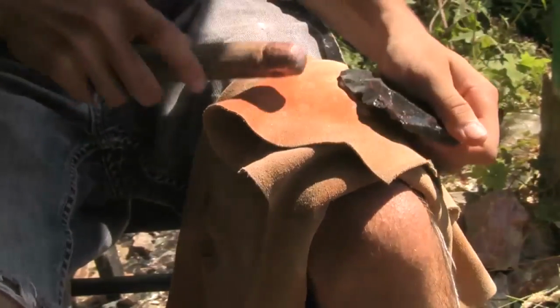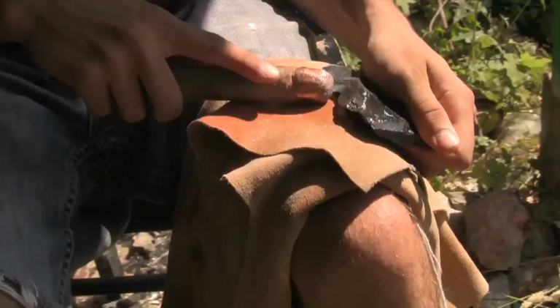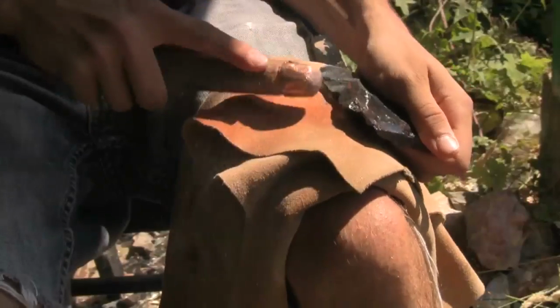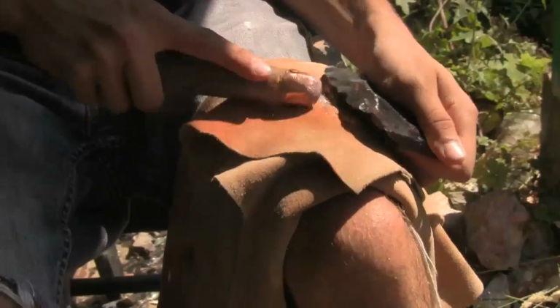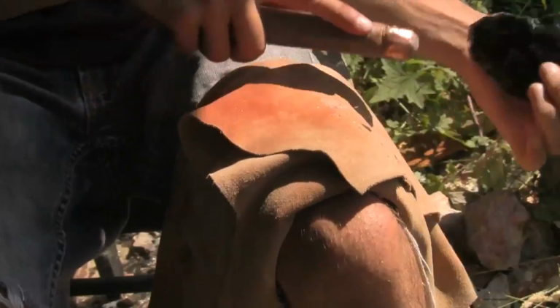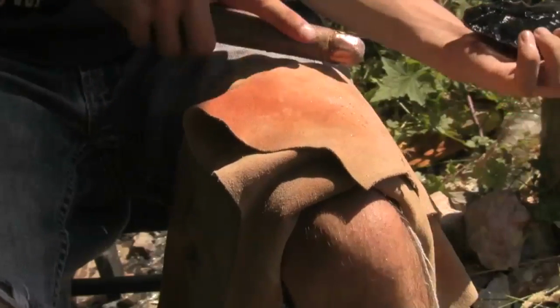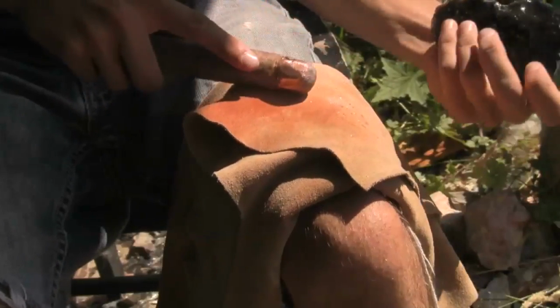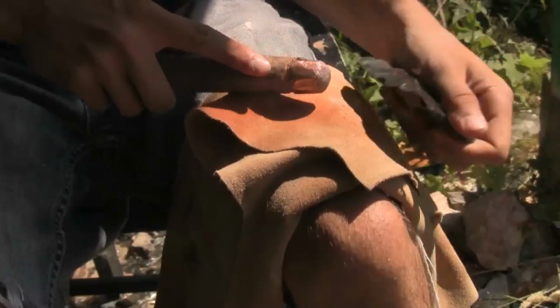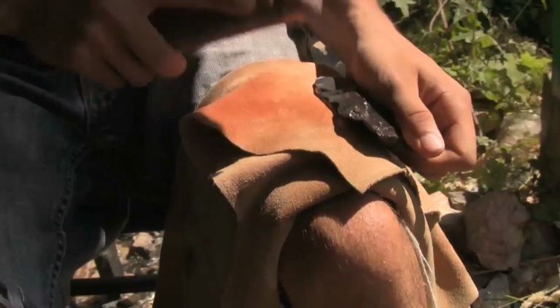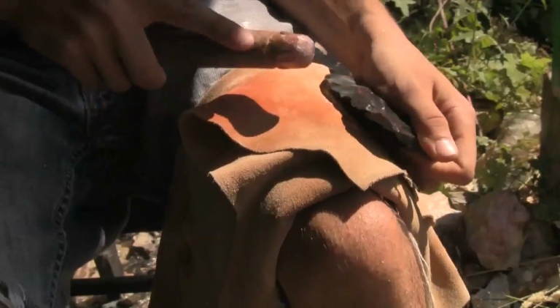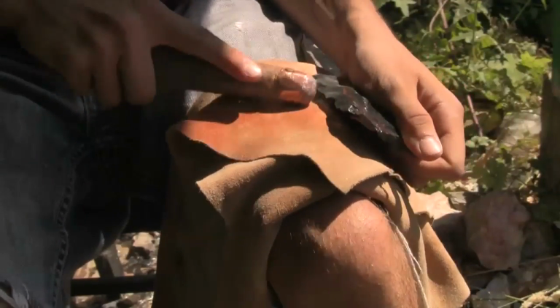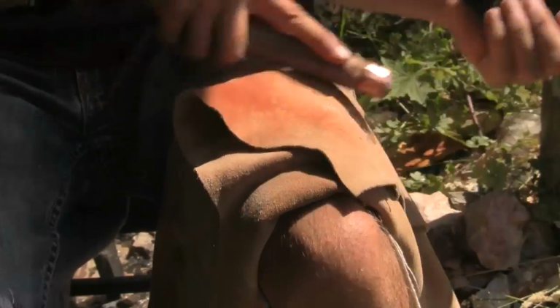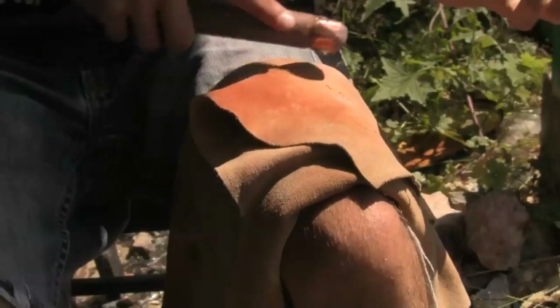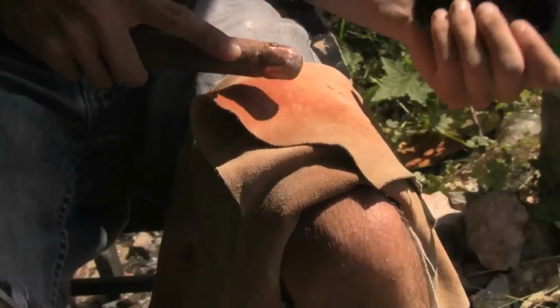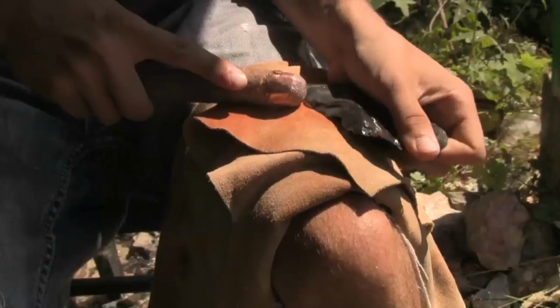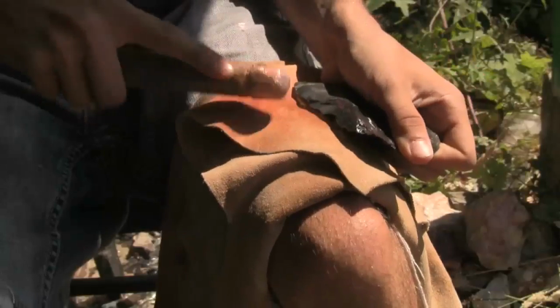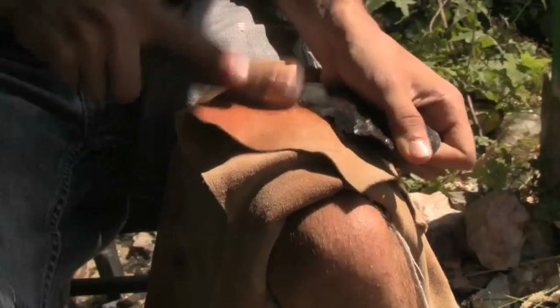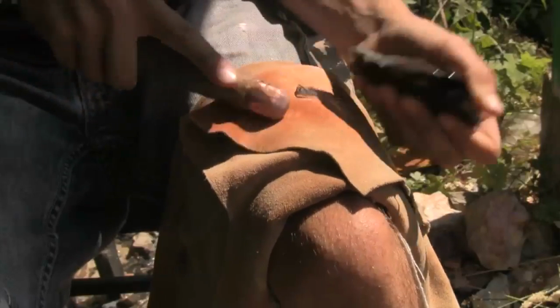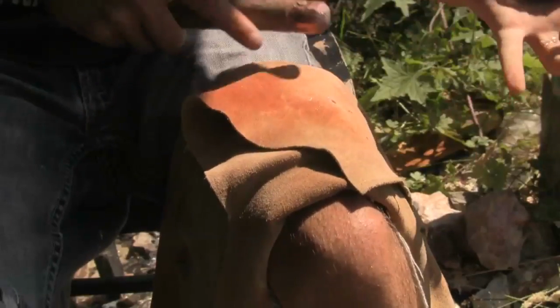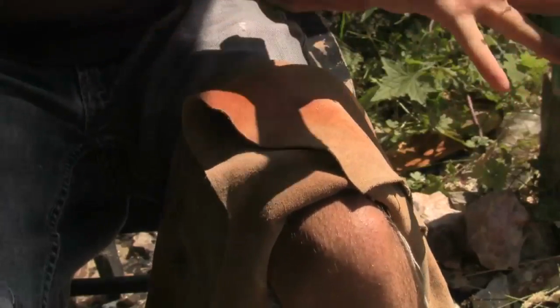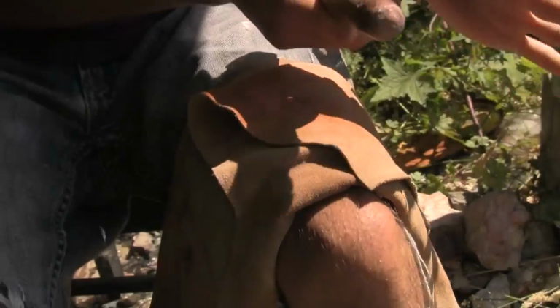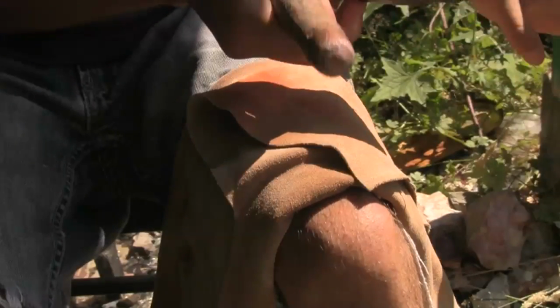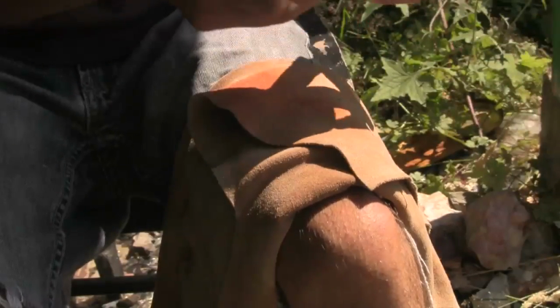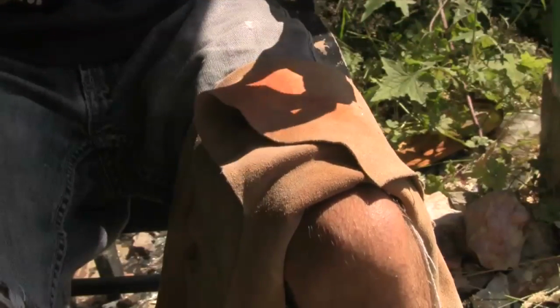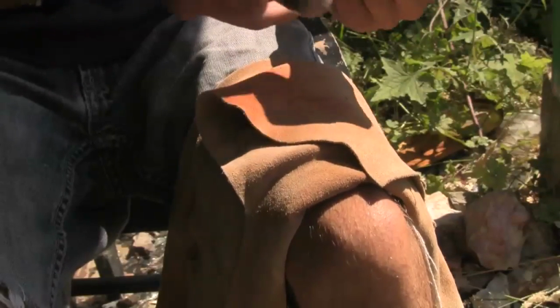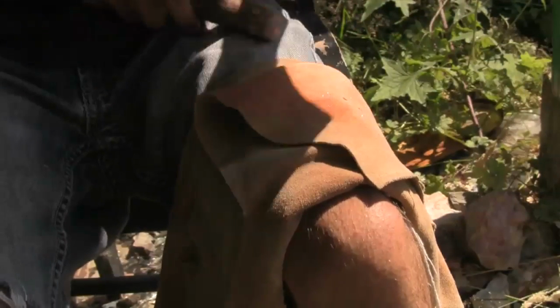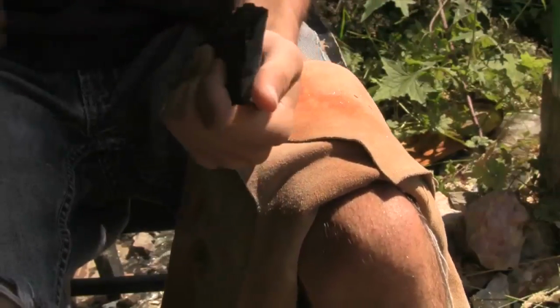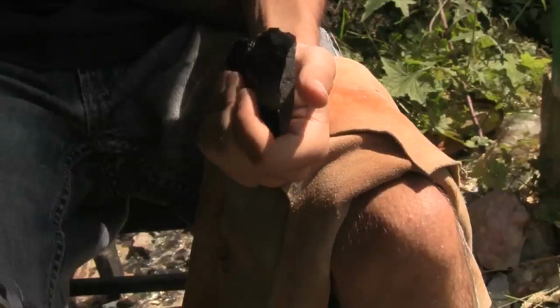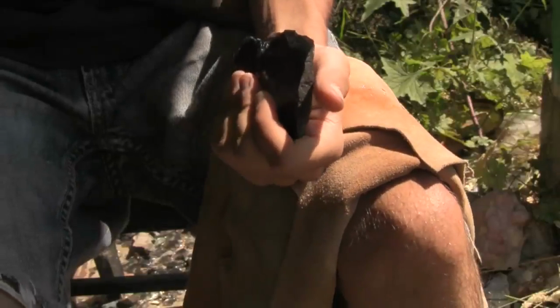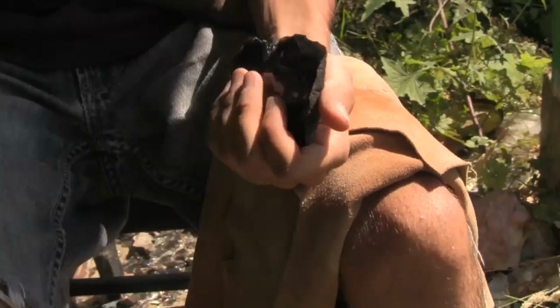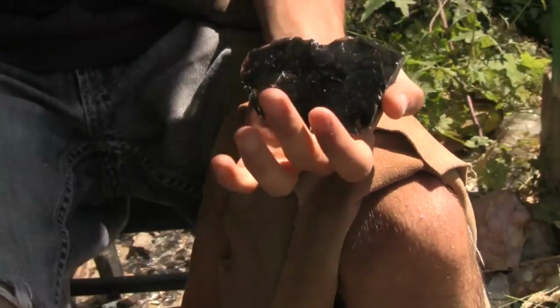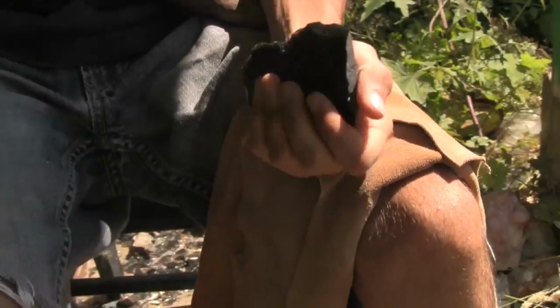Flint knapping is pretty fun. You cut yourself quite a bit though, unfortunately. Starting at 14 — yeah, I started at, must have been, I guess 17.